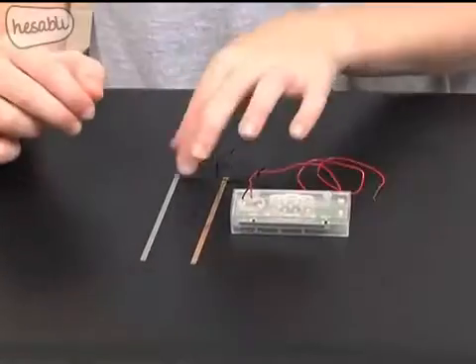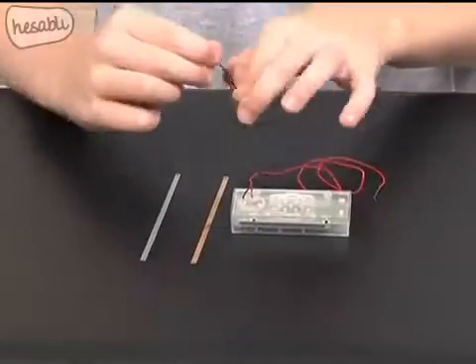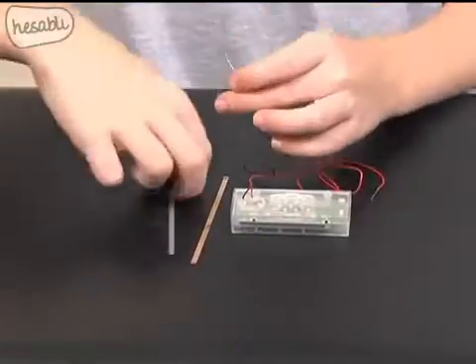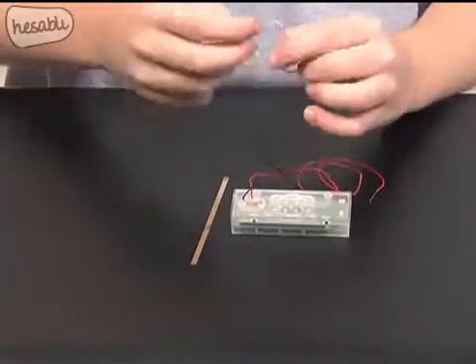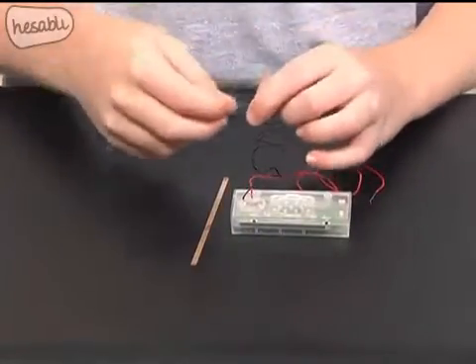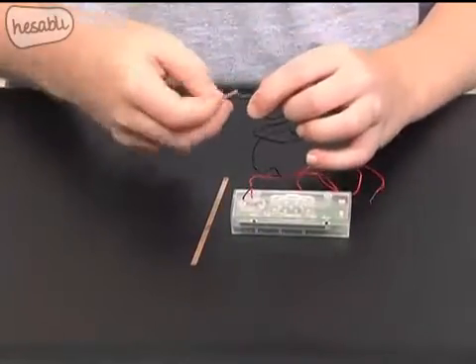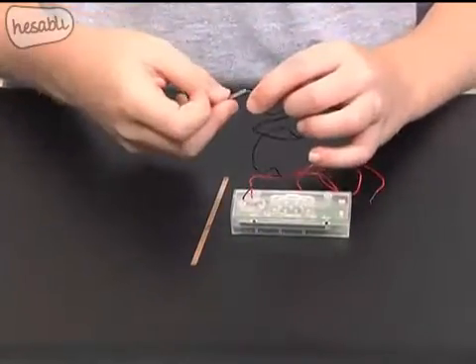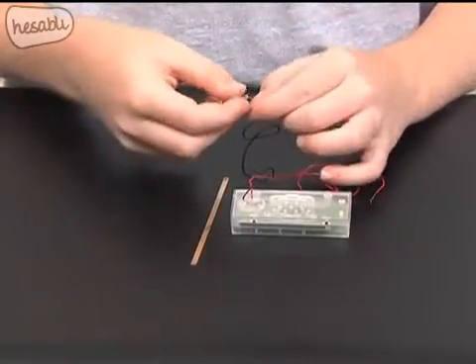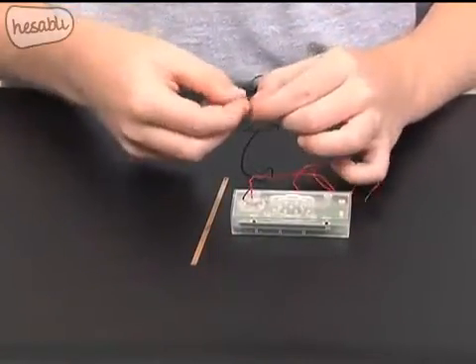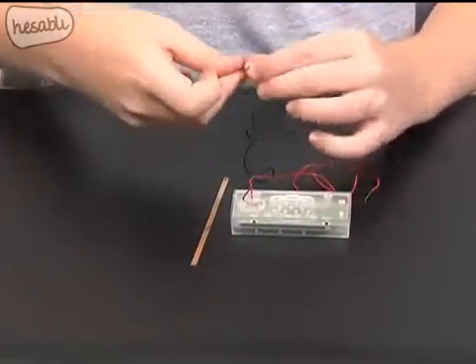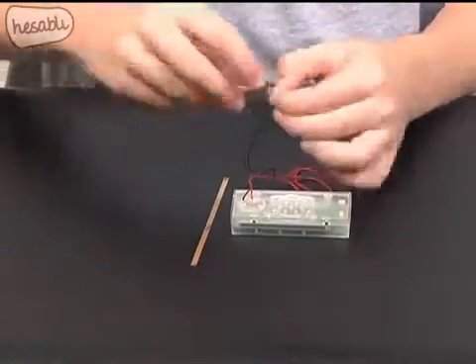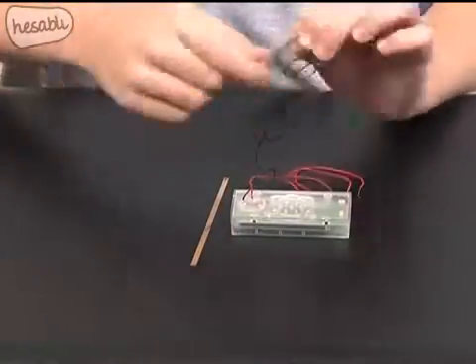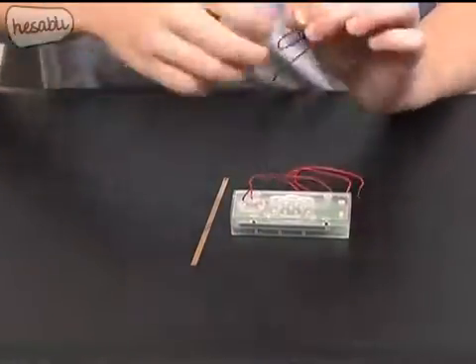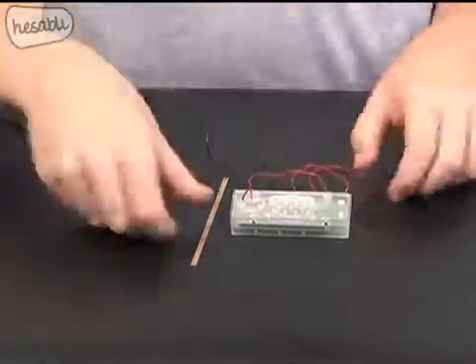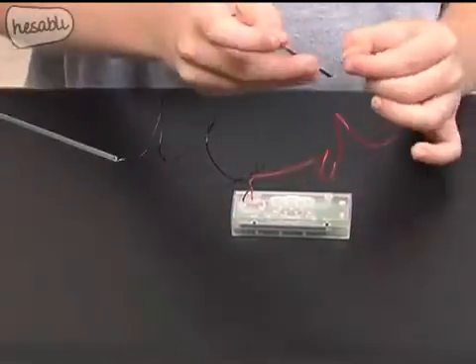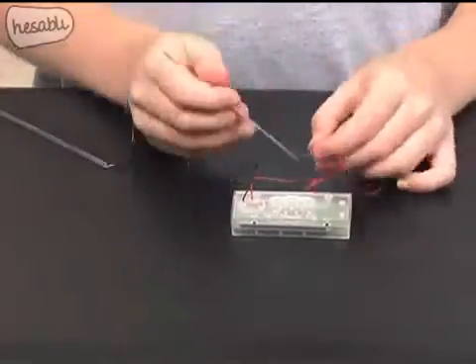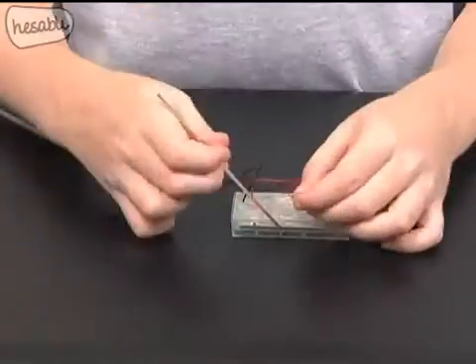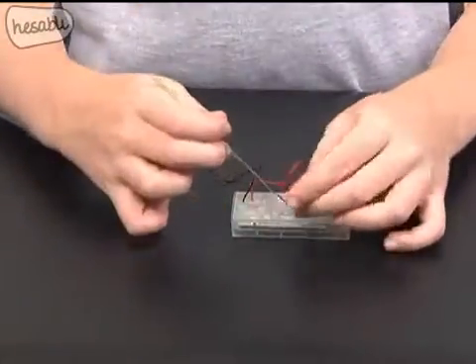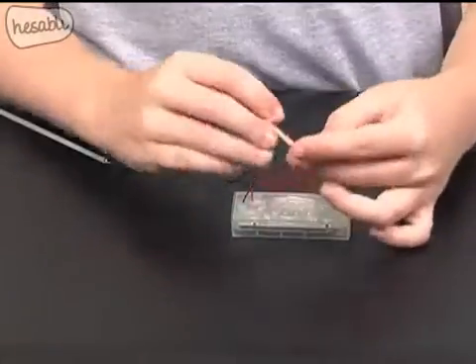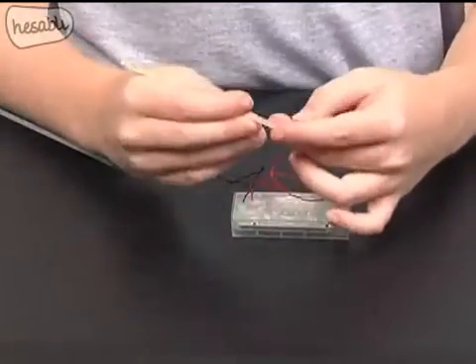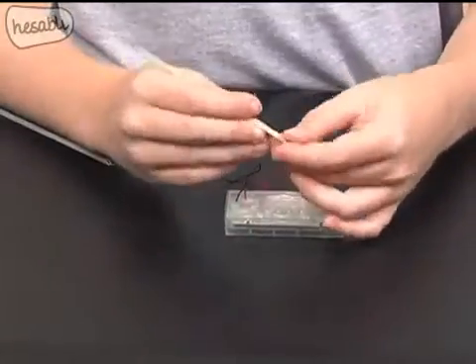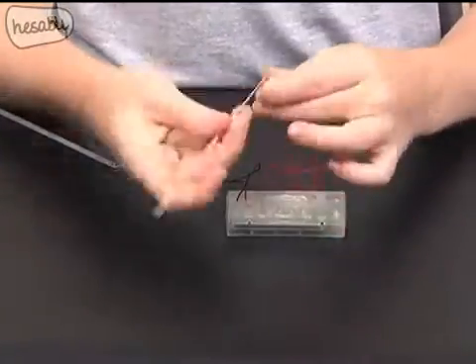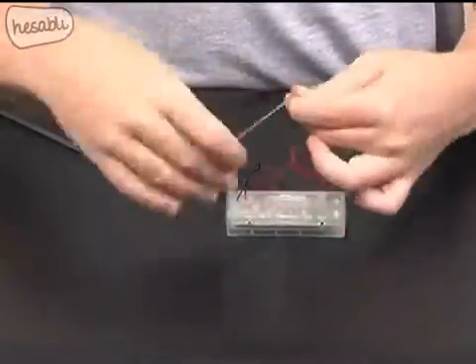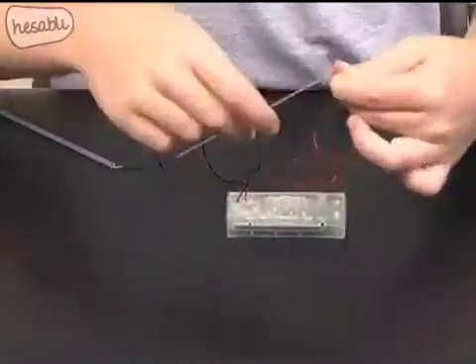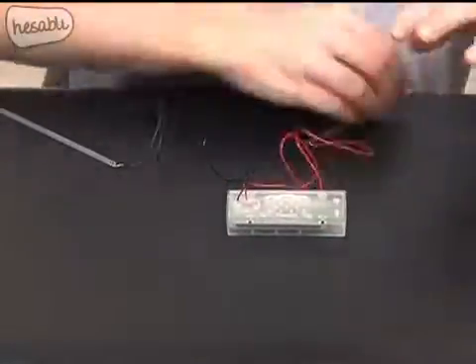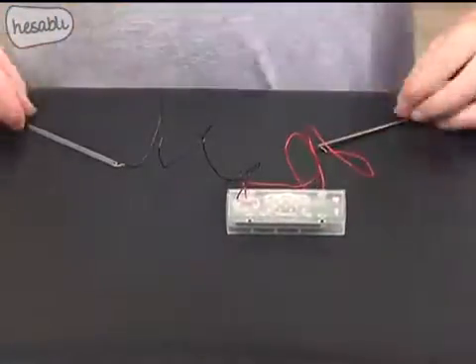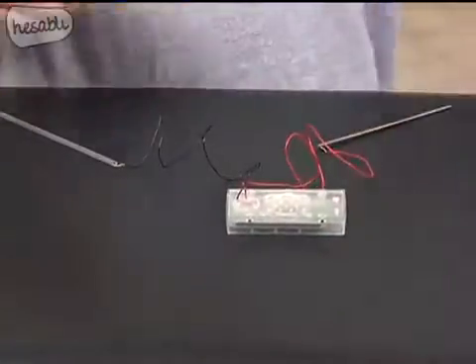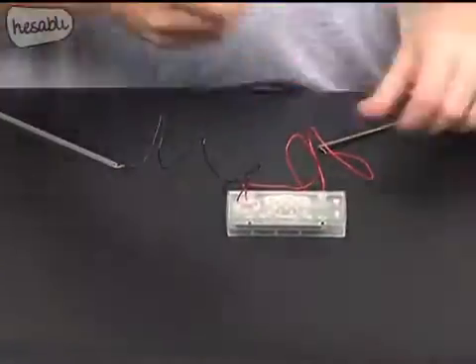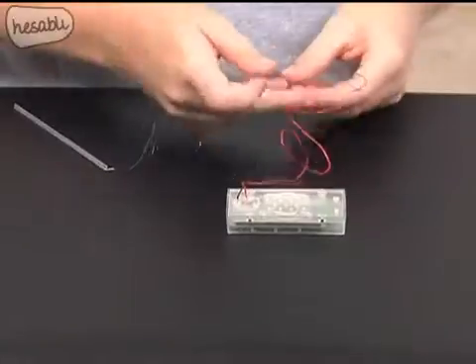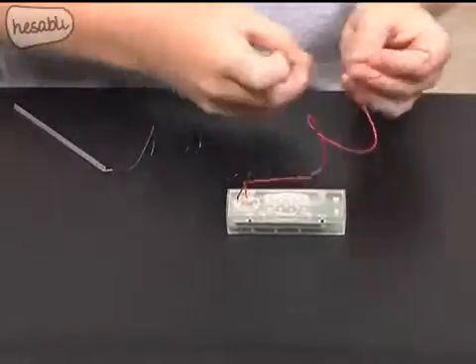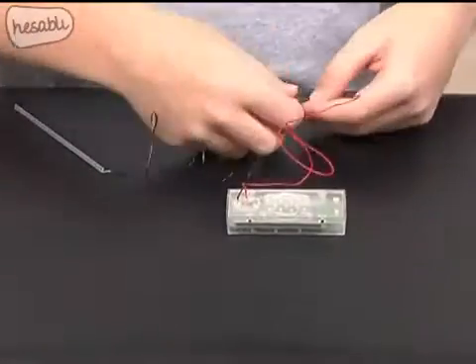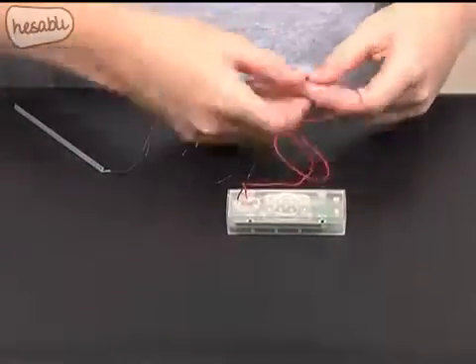Then, I will connect the other zinc and copper plates to the wires on the clock. The black wire is negative and it is connected to the zinc plate. The red wire is positive, and it goes to the copper plate.